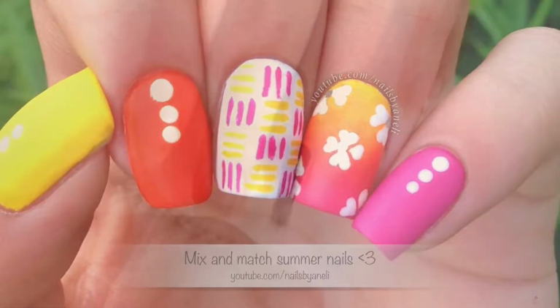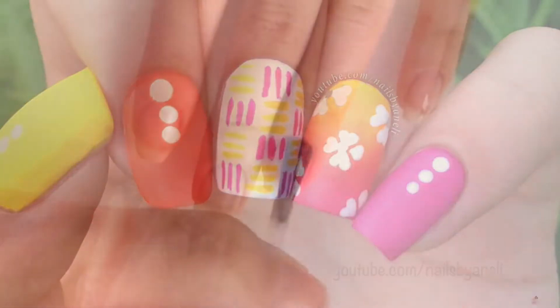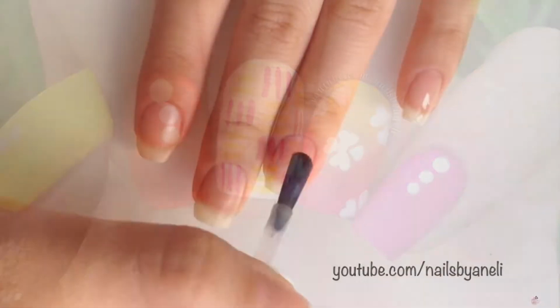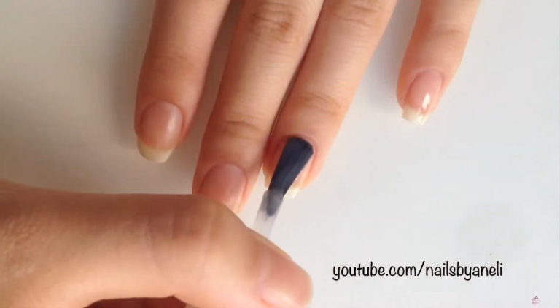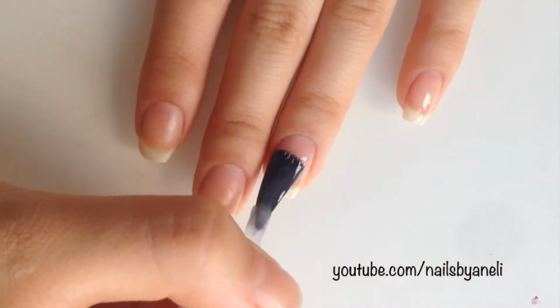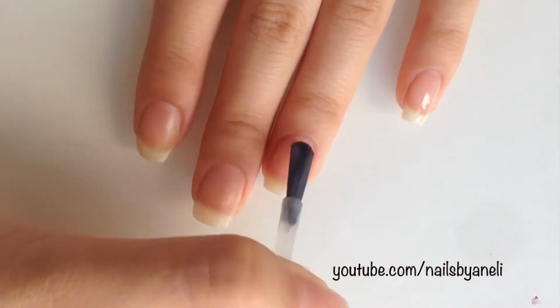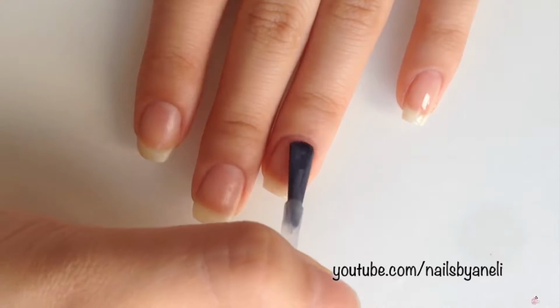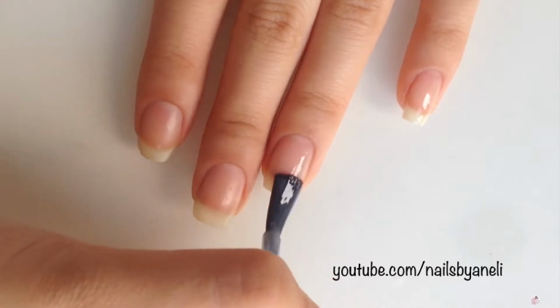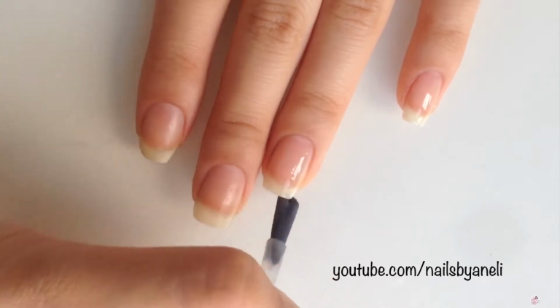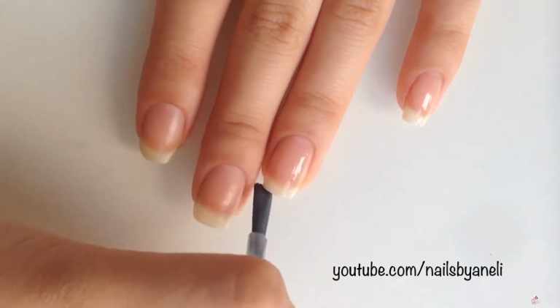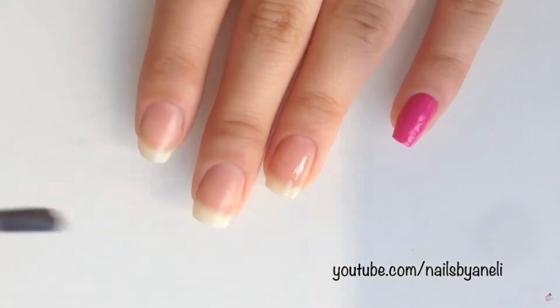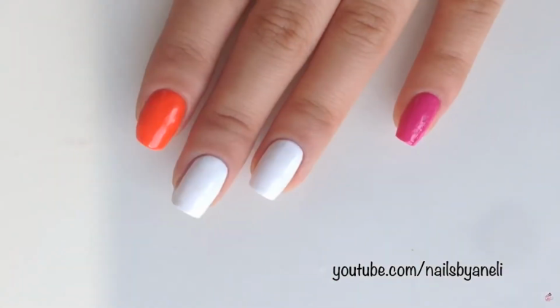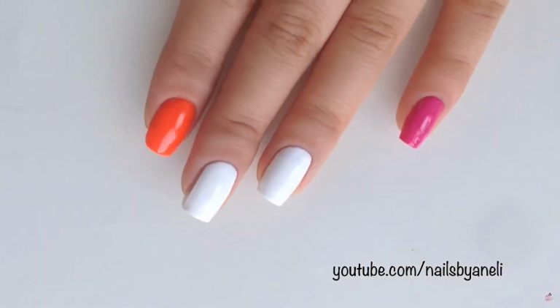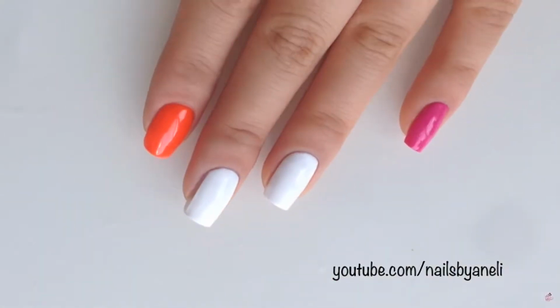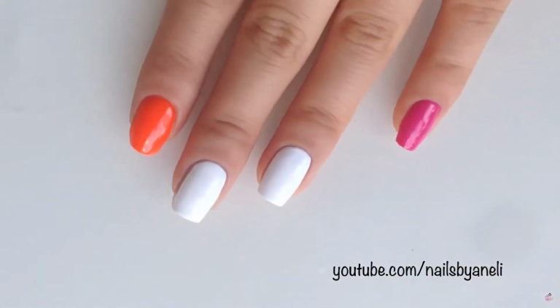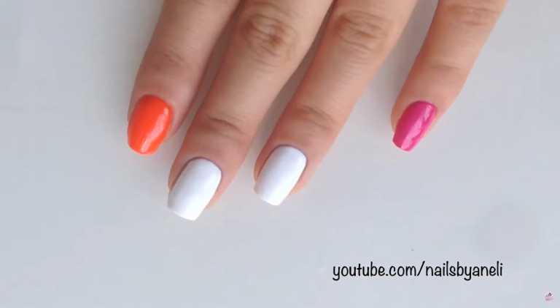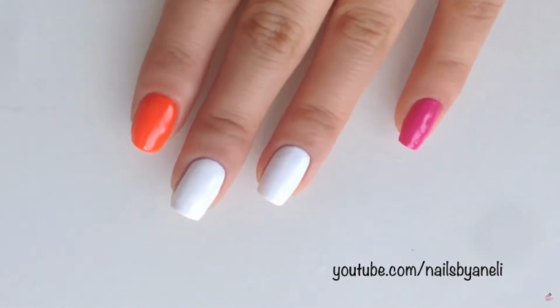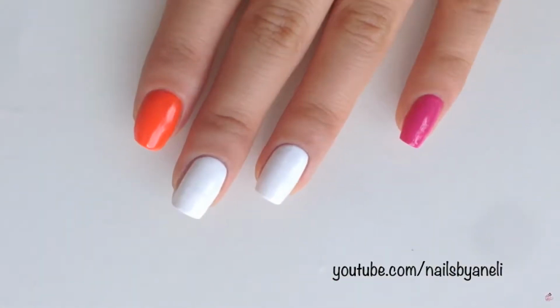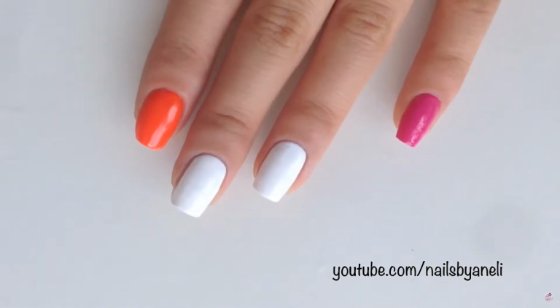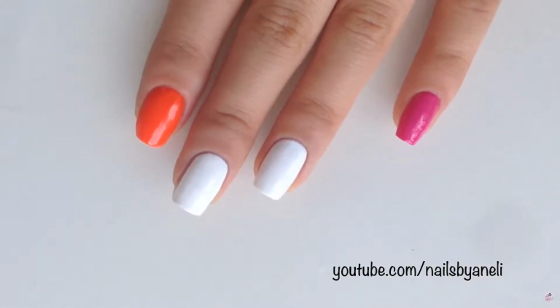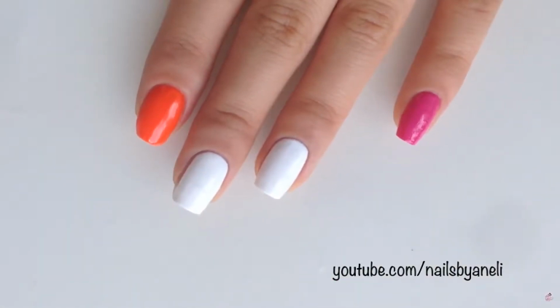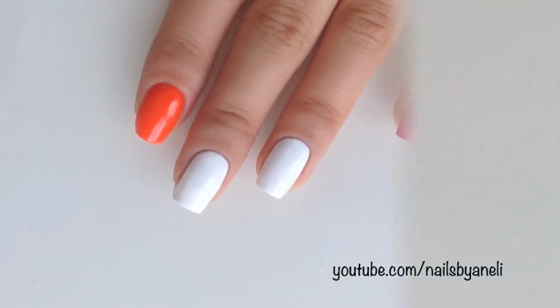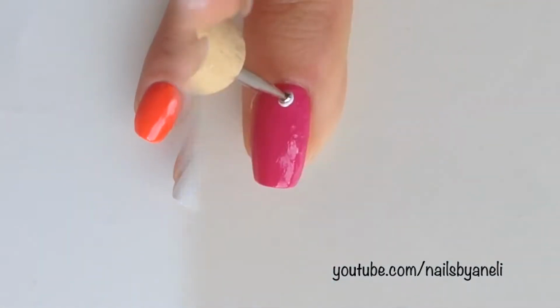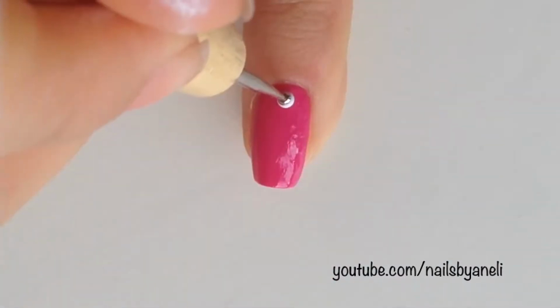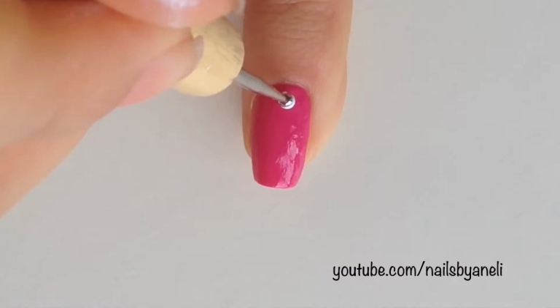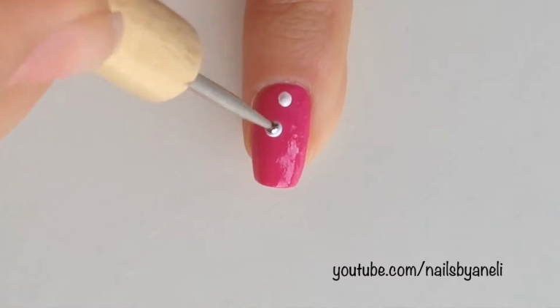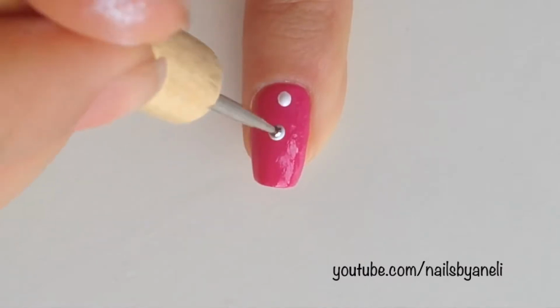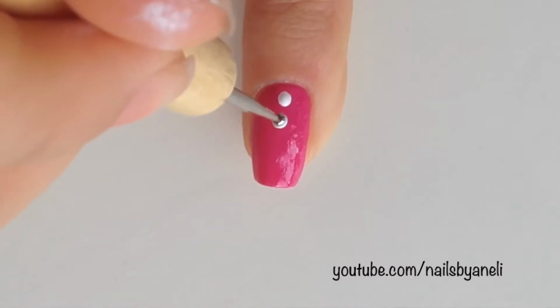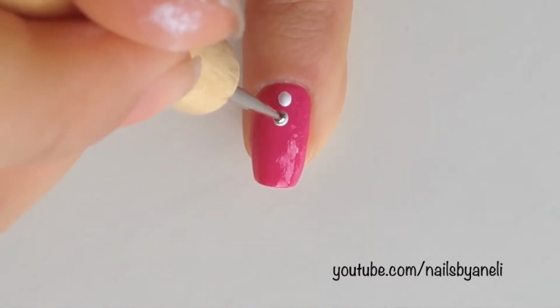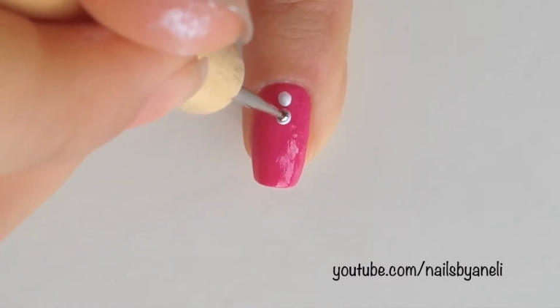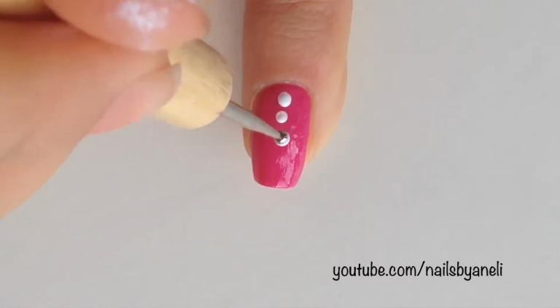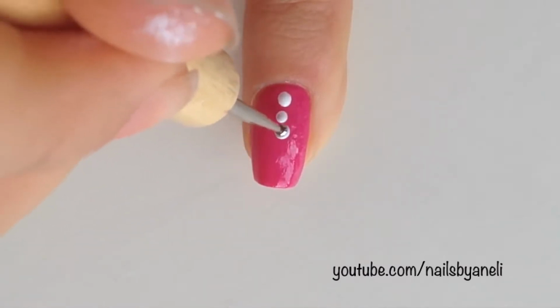Start by applying a base coat to all of your nails. Then paint your nails. Make three white dots on your pinky, index finger and thumb.